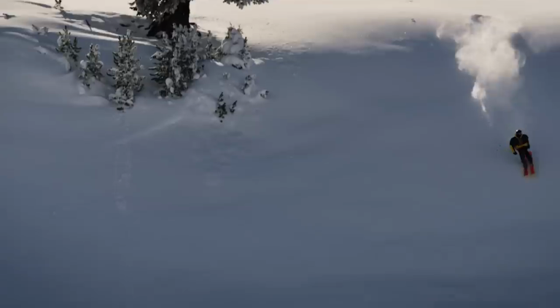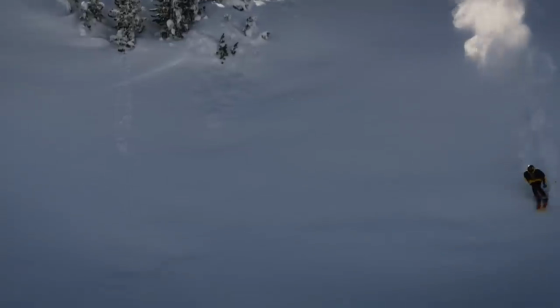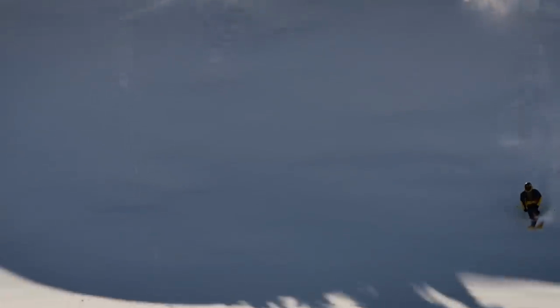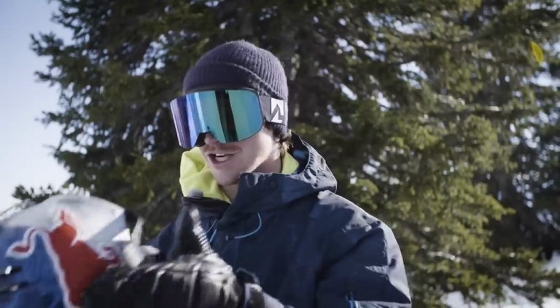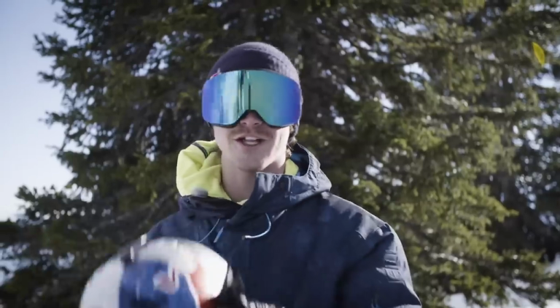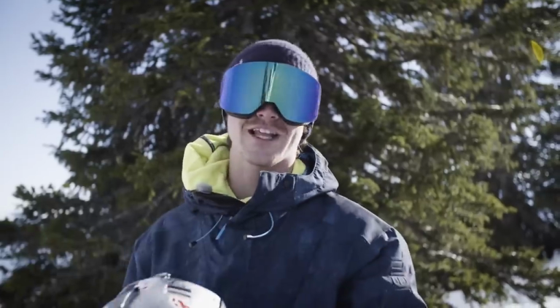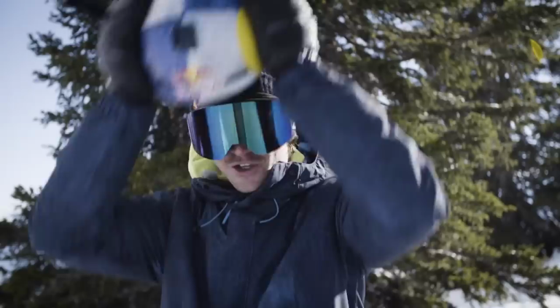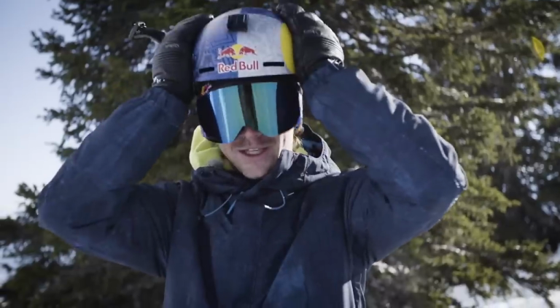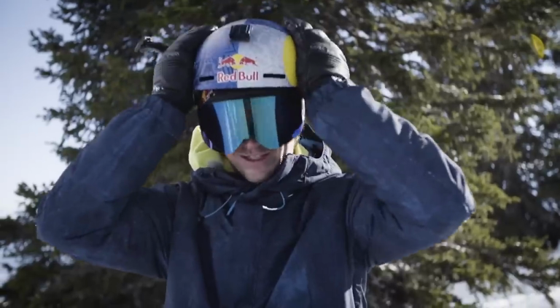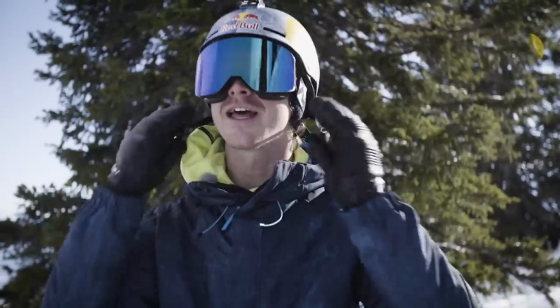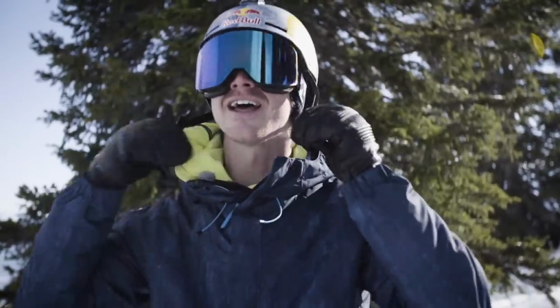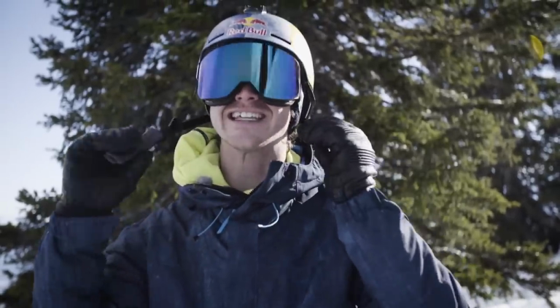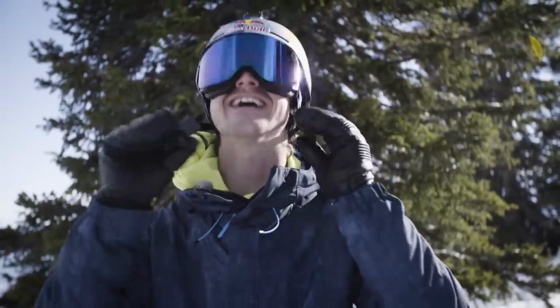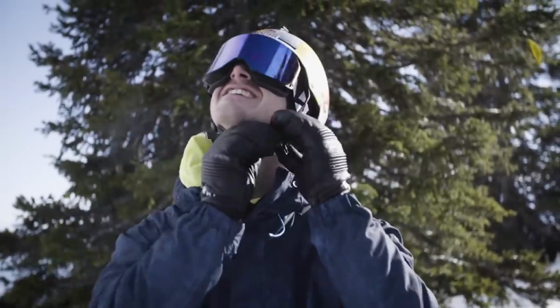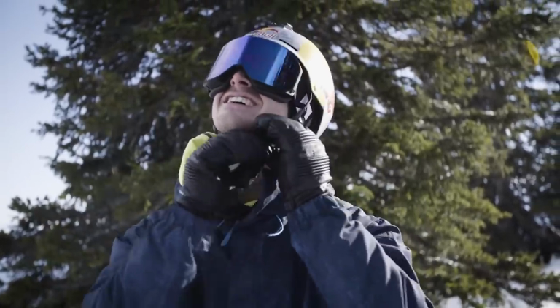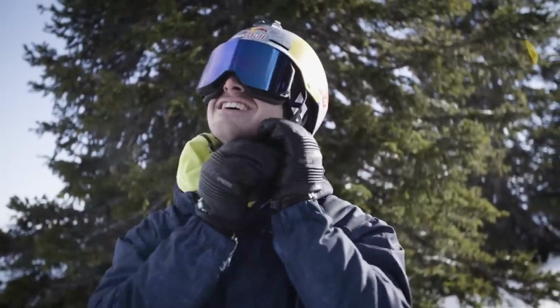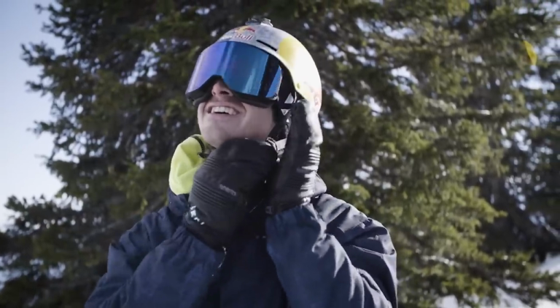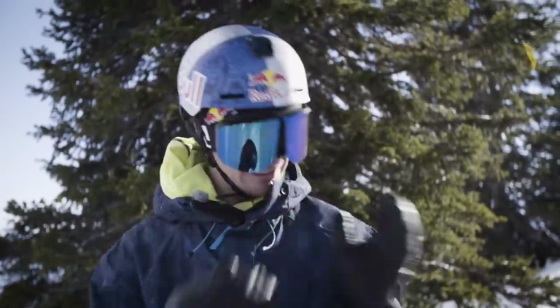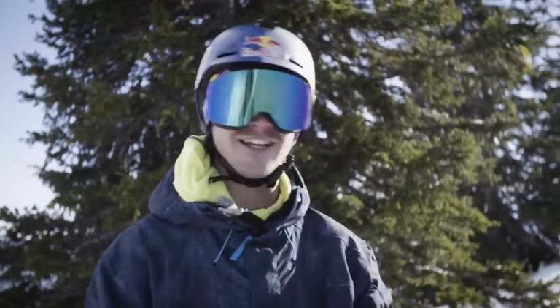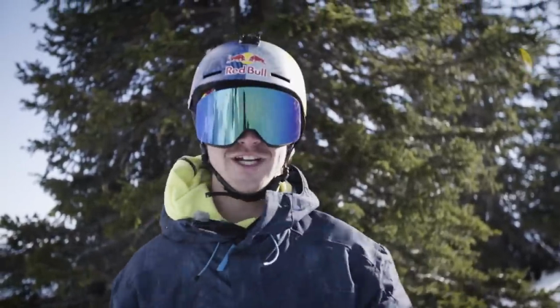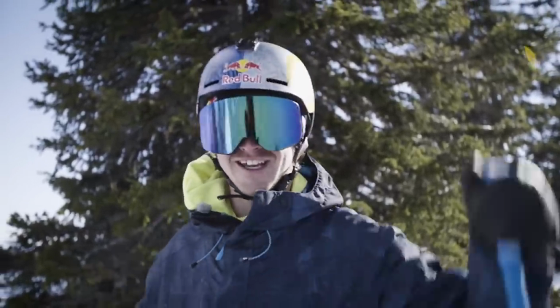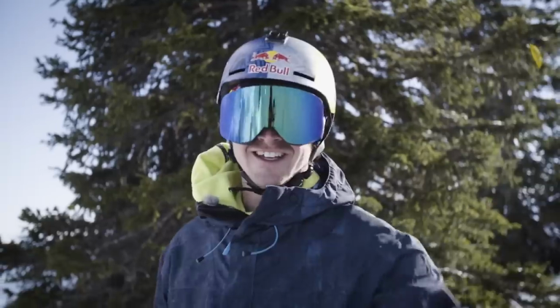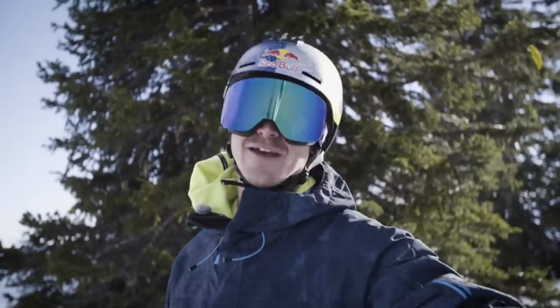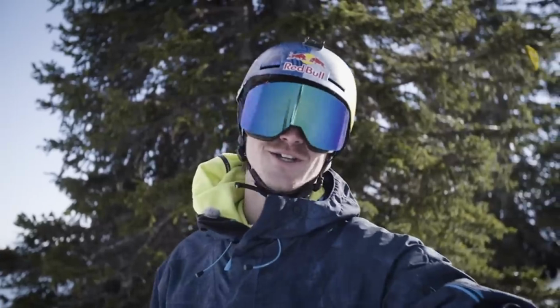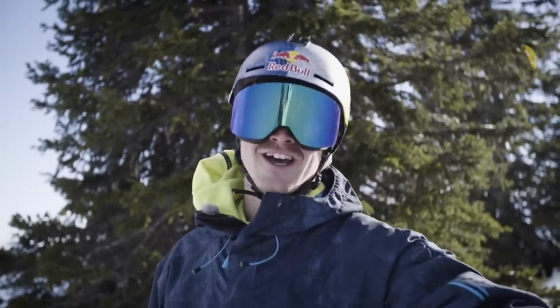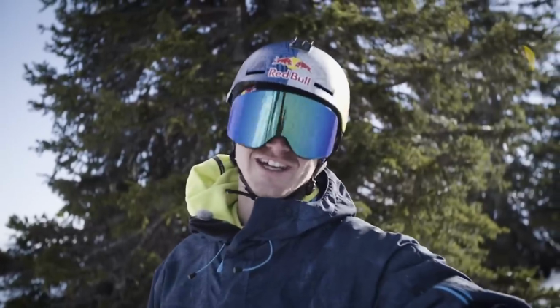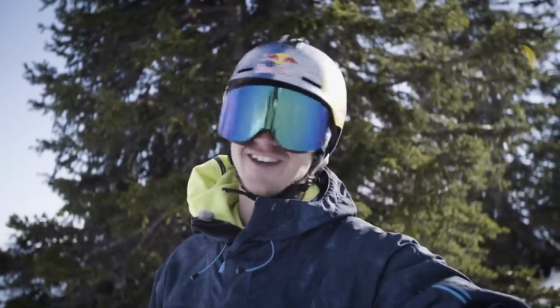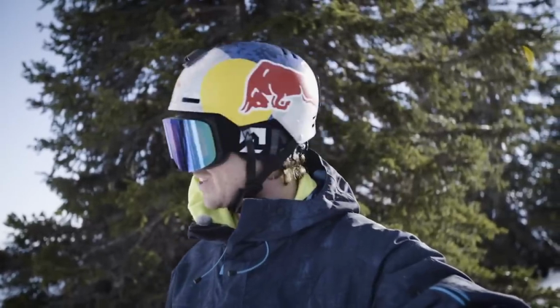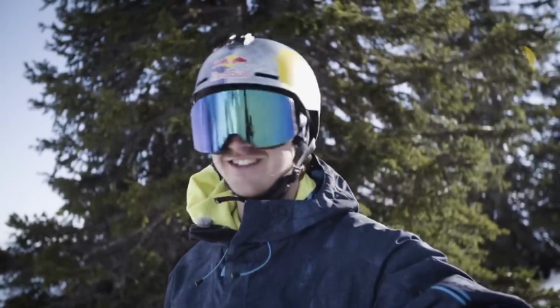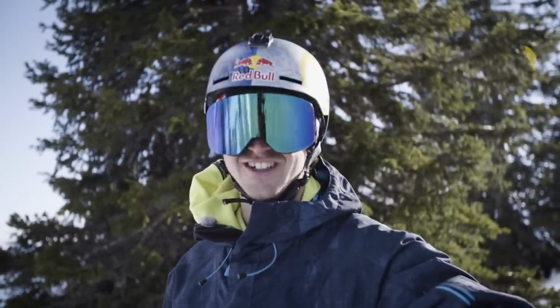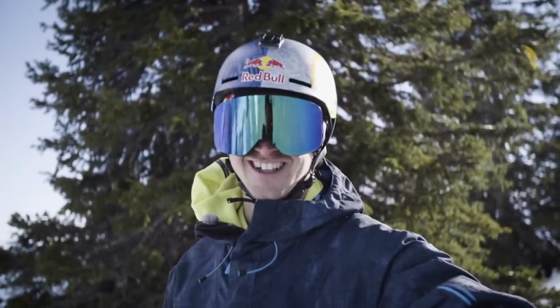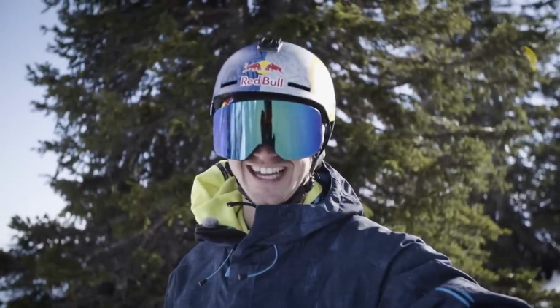Once you've built your backcountry jump, there's only one thing left to do and that's to hit it. Thanks for tuning in to this episode of Shred Hacks and I'll see you on the other side.